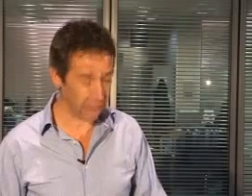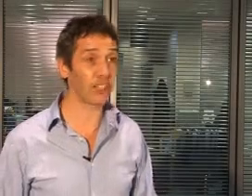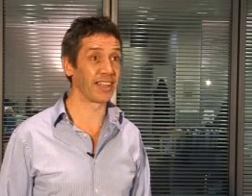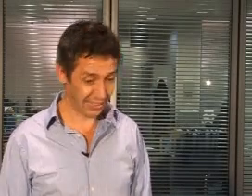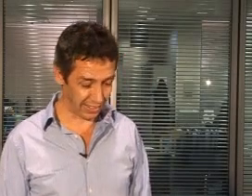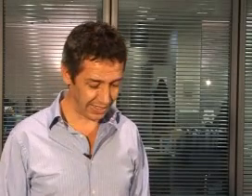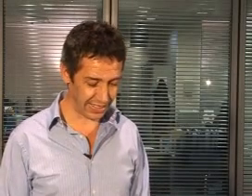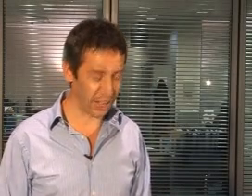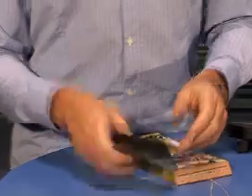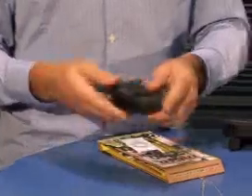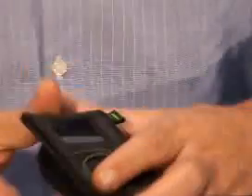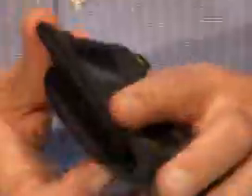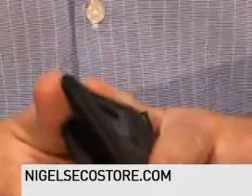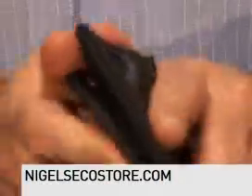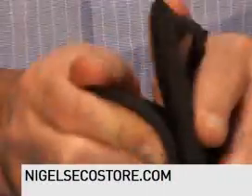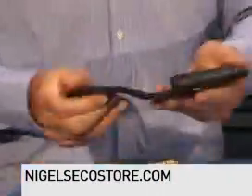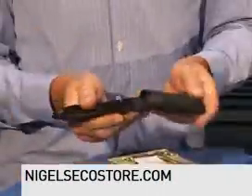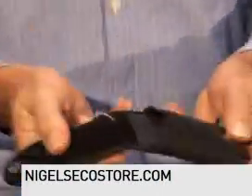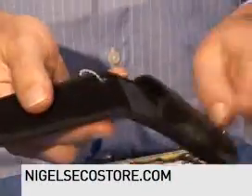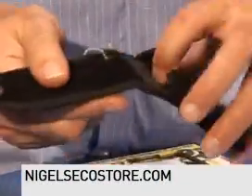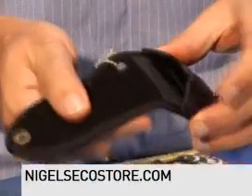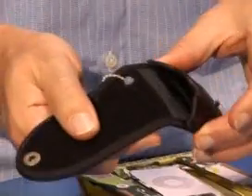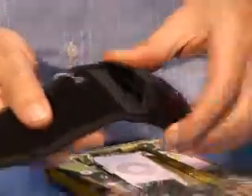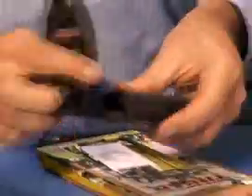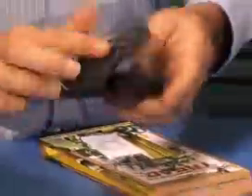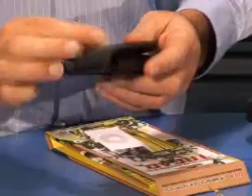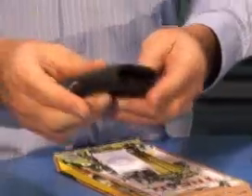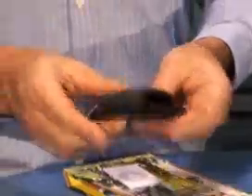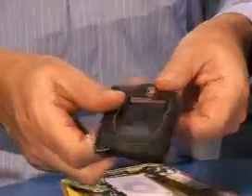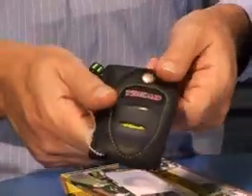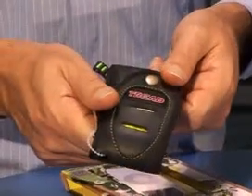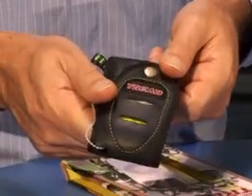And car tyres — this is a little nano iPod holder made out of used car tyres. So, again, an excellent way of using something that would probably be thrown away. And I think it looks quite good.